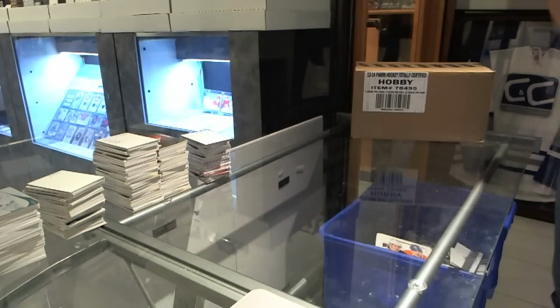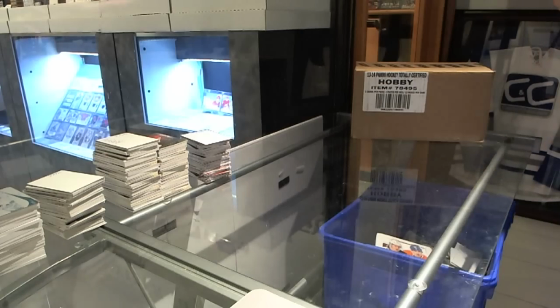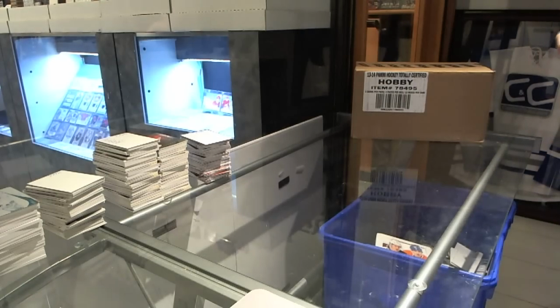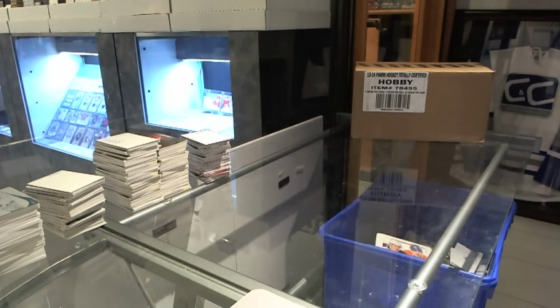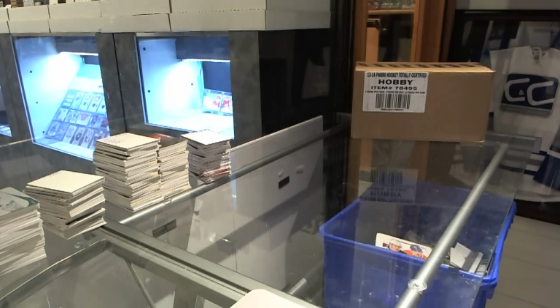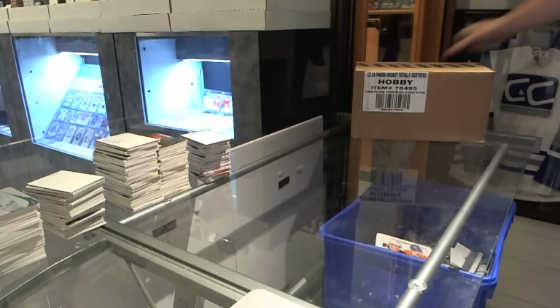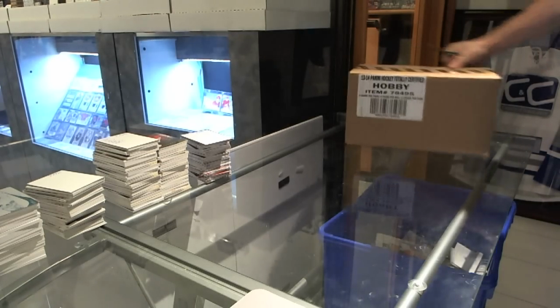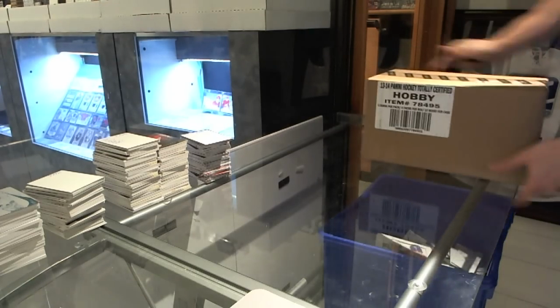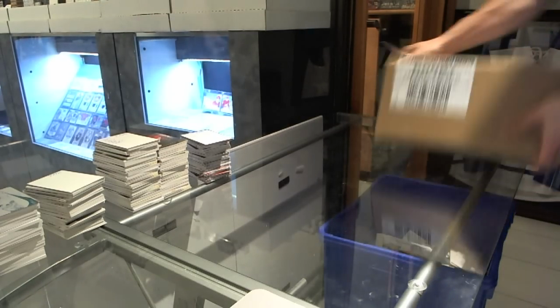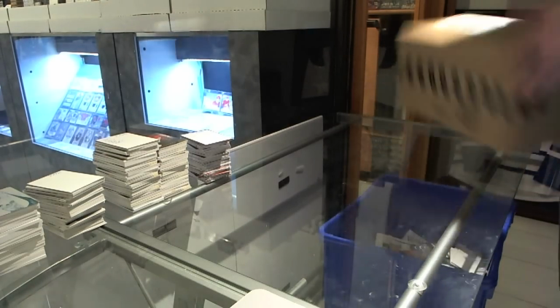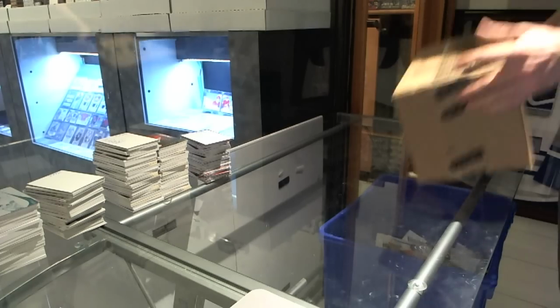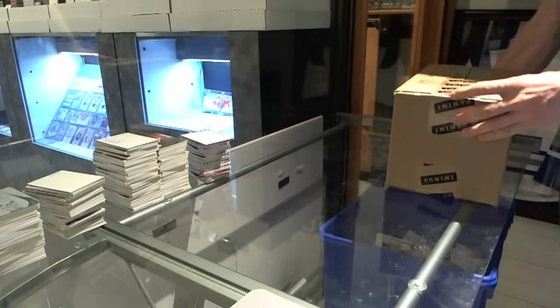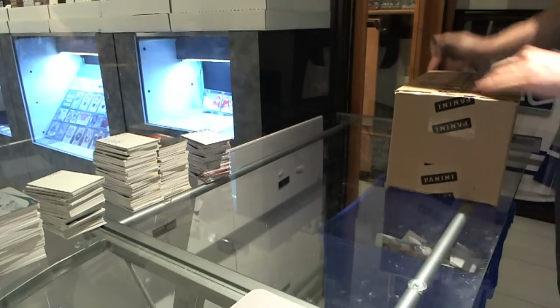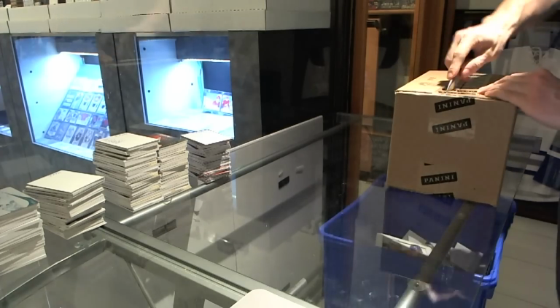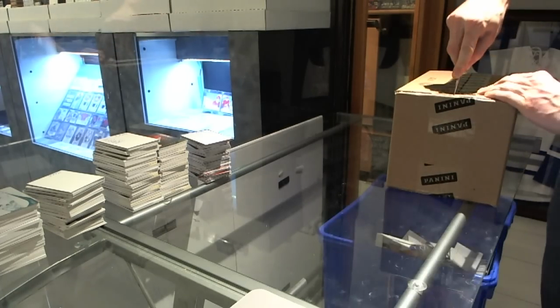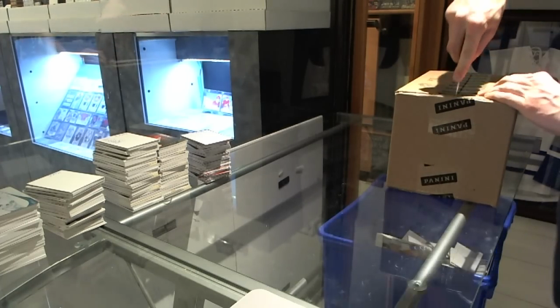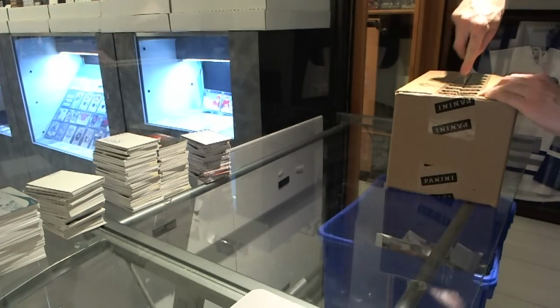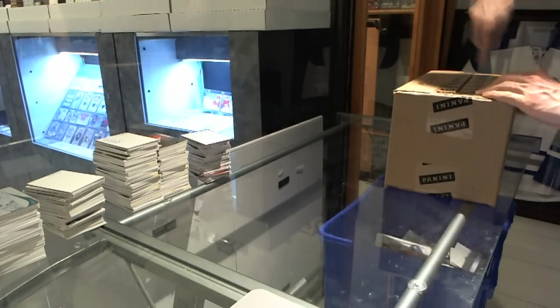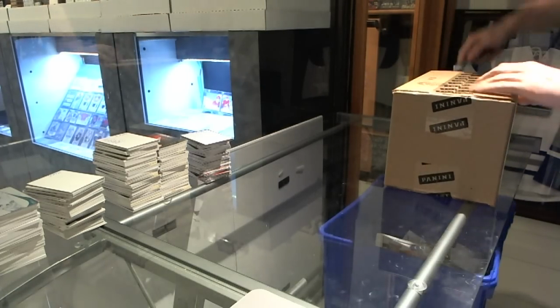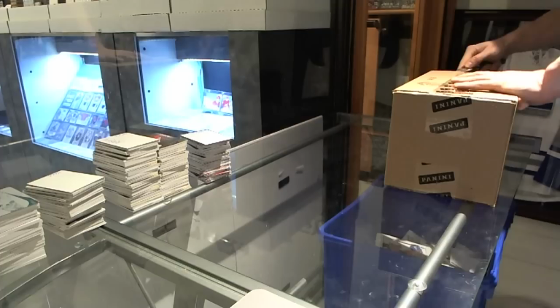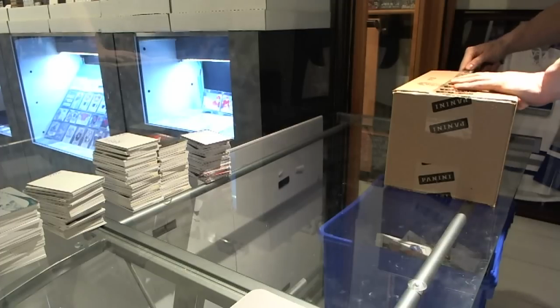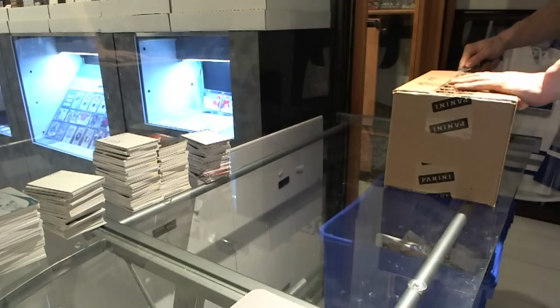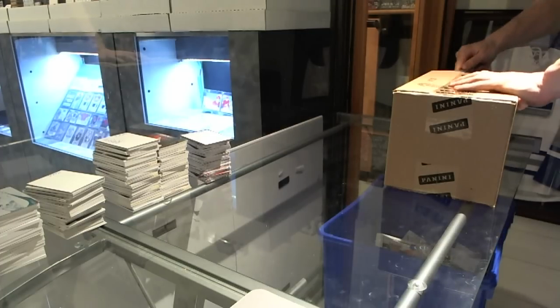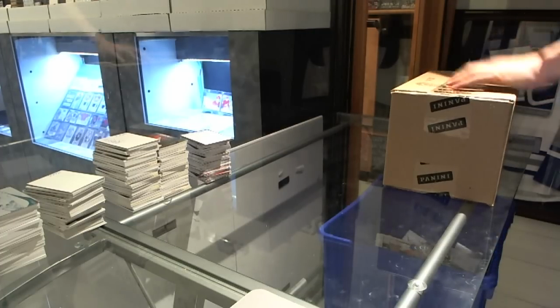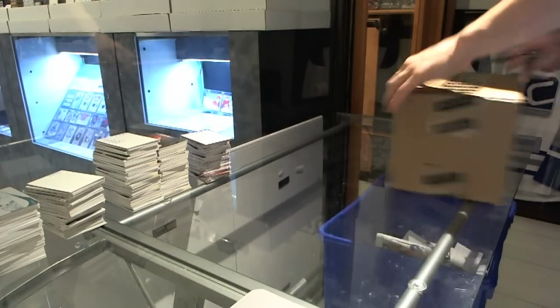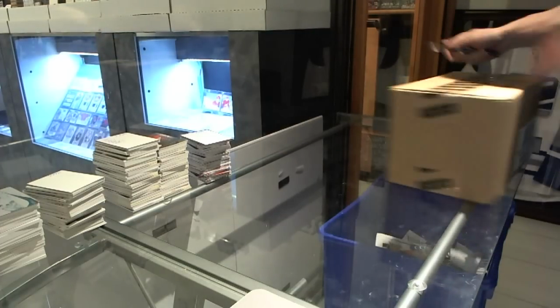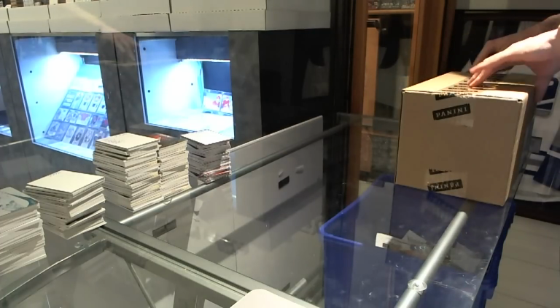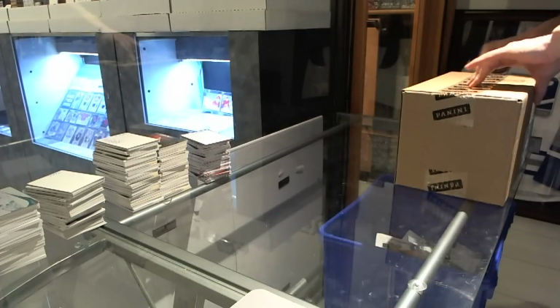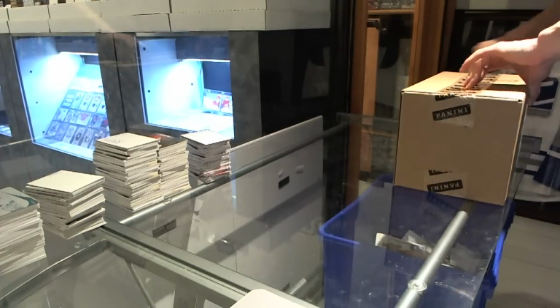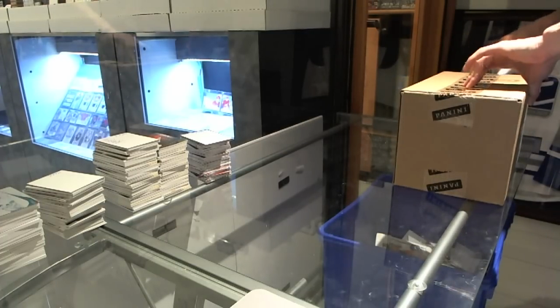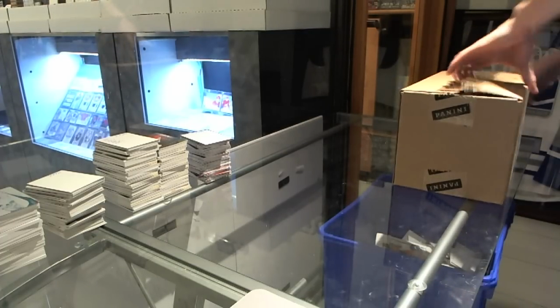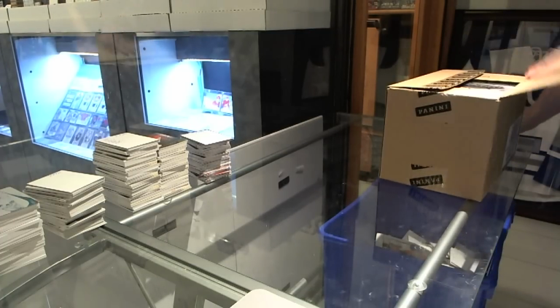And here we go — CNC group break number 3773, 13-14 Panini Totally Certified, 12 bucks, case break. Good luck everyone.